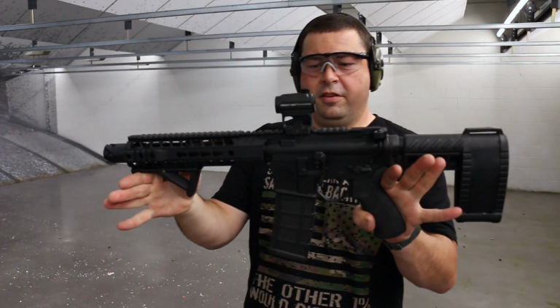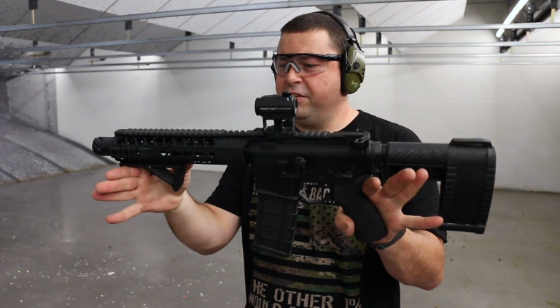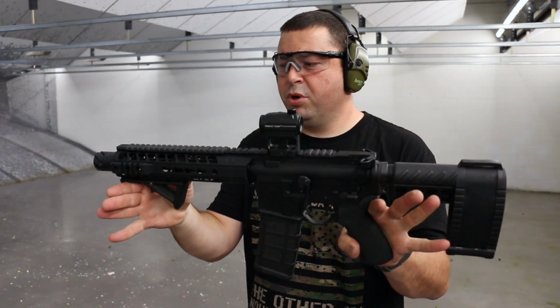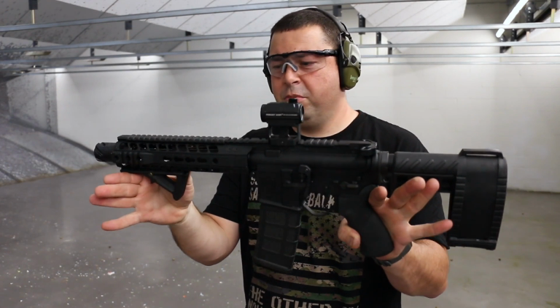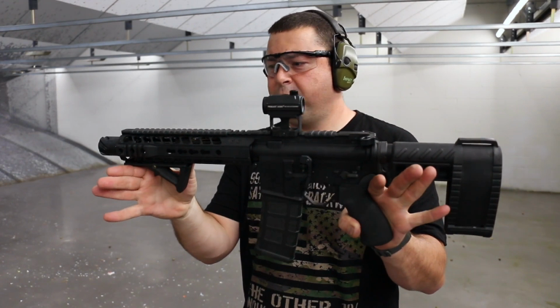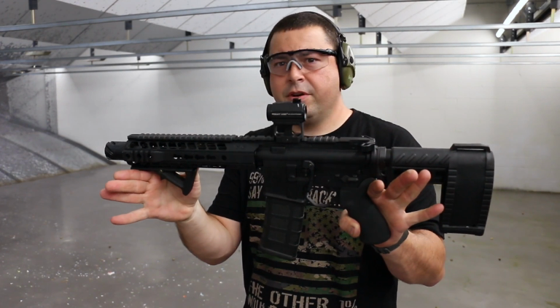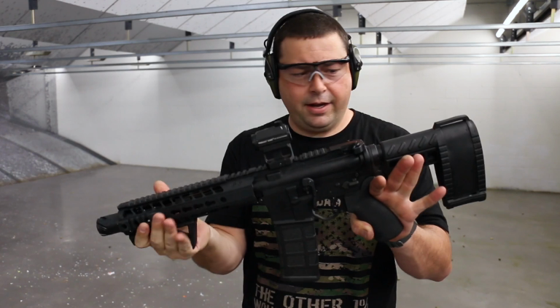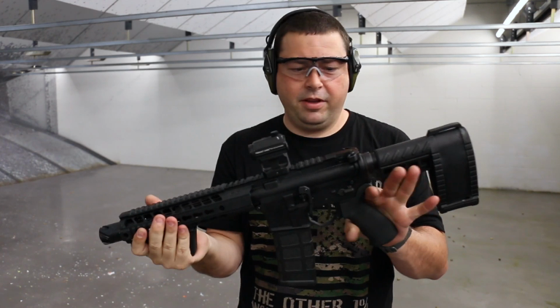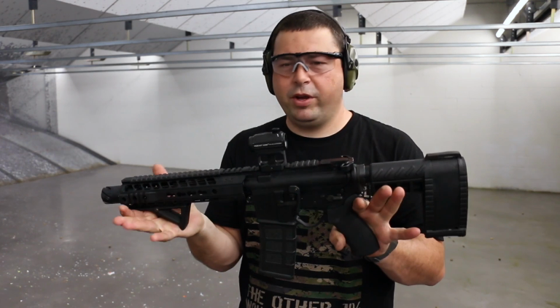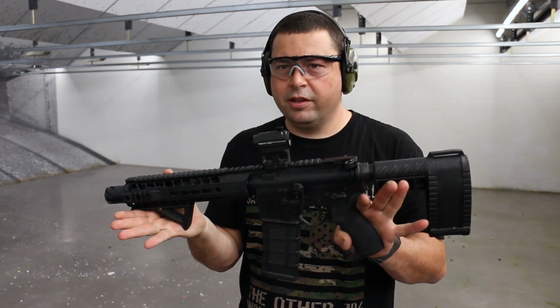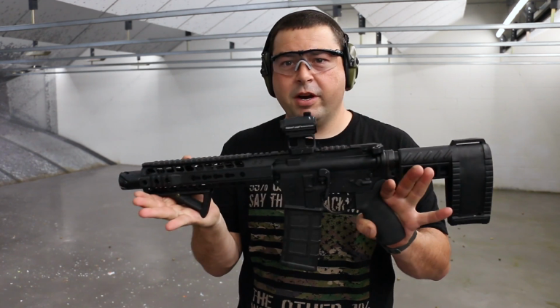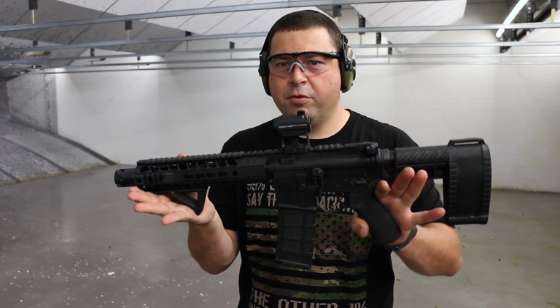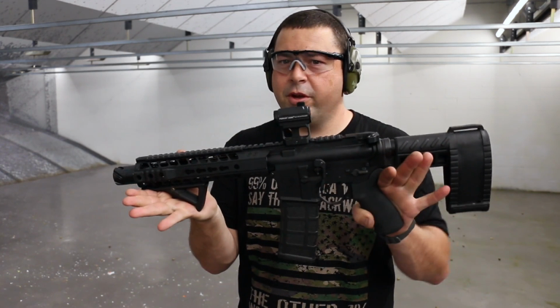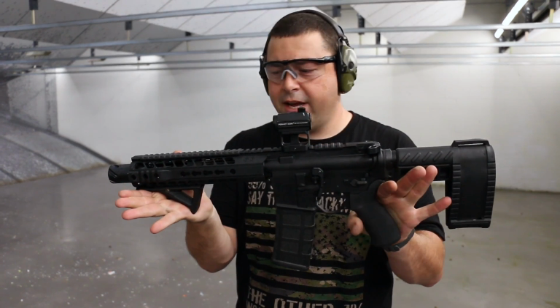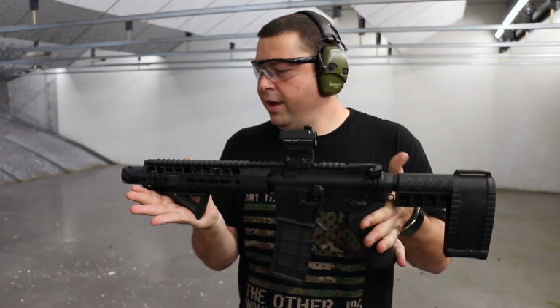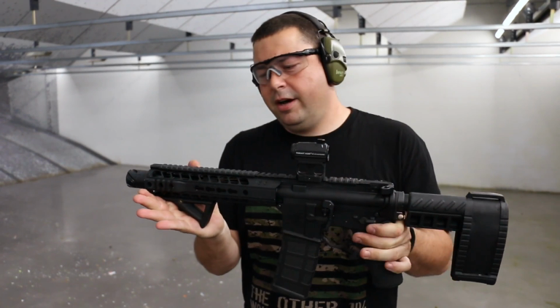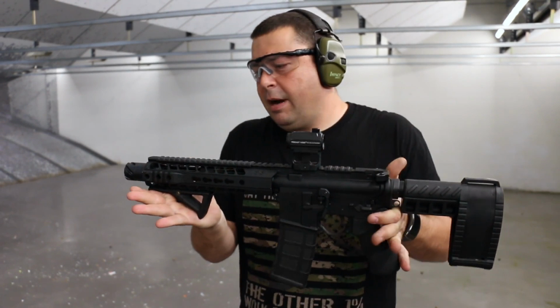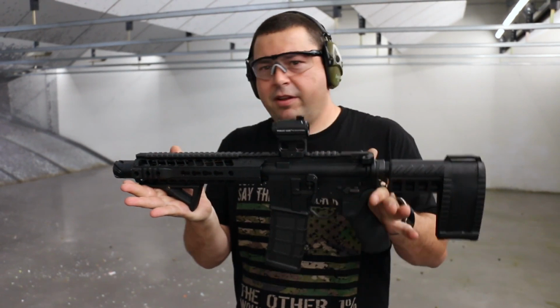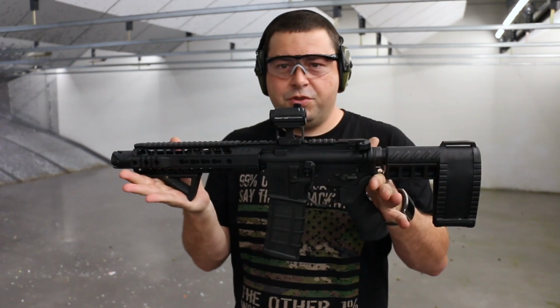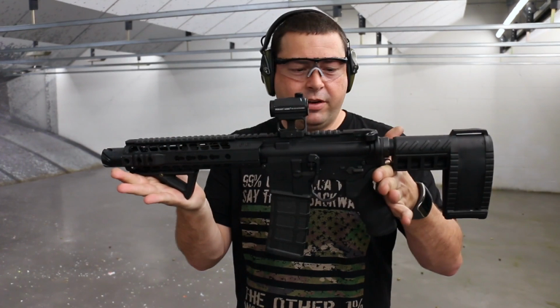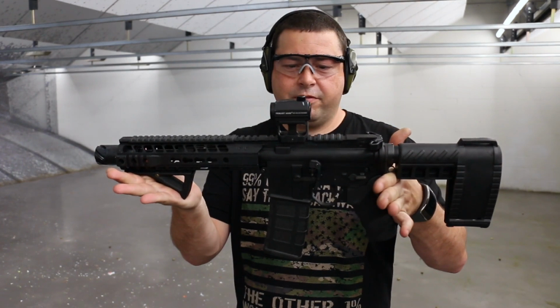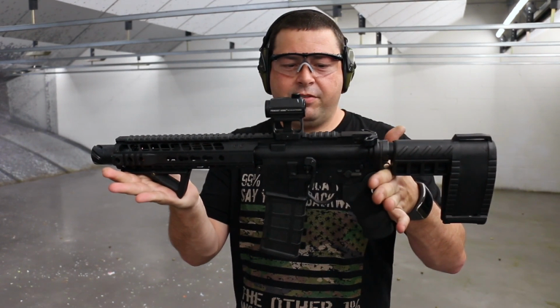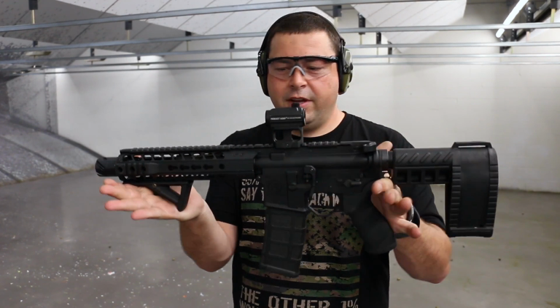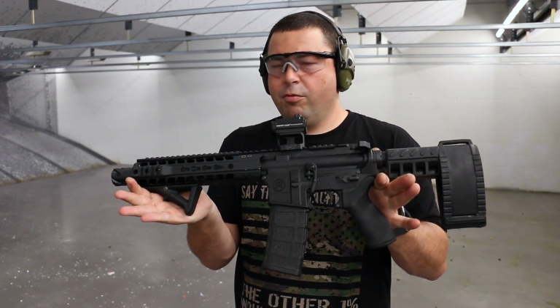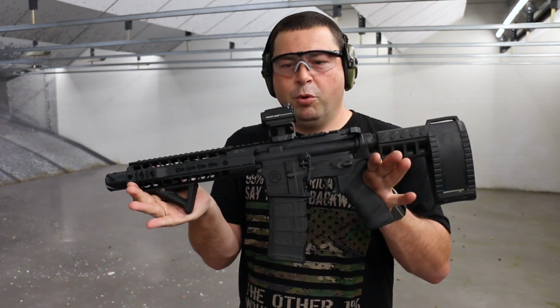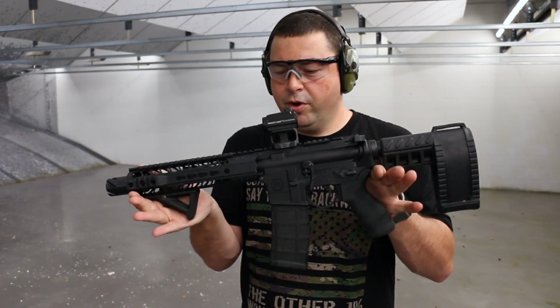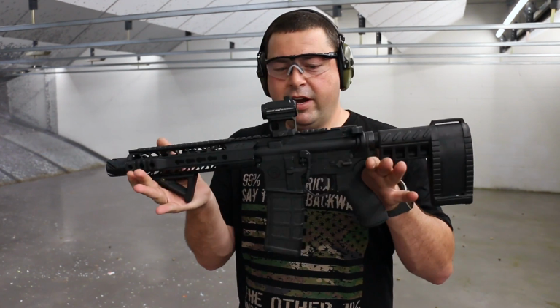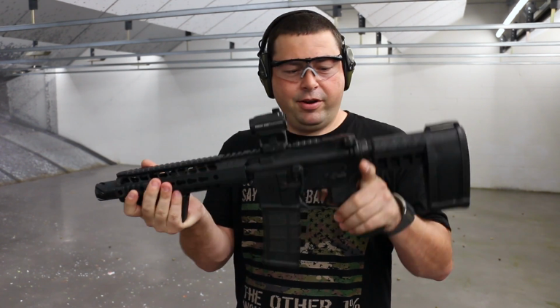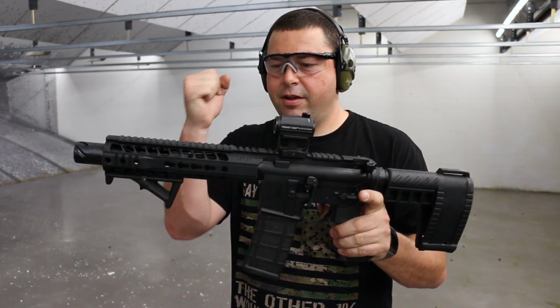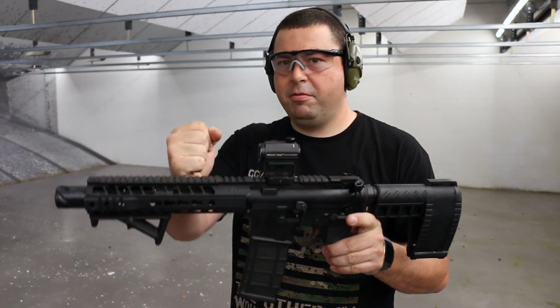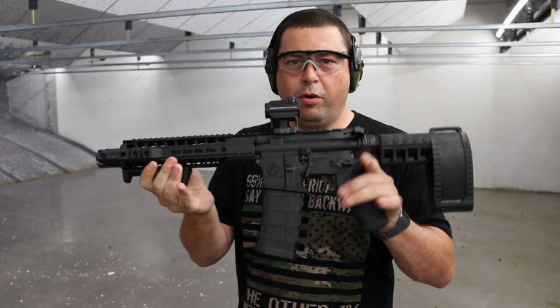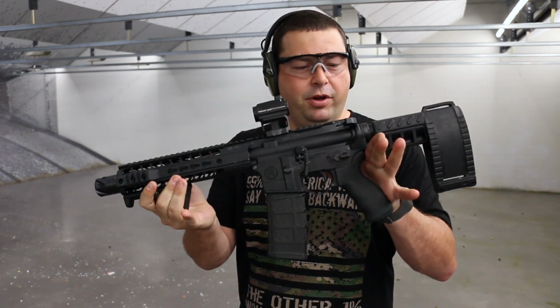This thing actually doesn't put out too much gas pressure. The recoil on this is very manageable for a 300 blackout — I would say it feels just about as good as a 5.56. Really smooth shooter. Very accurate. Well-built gun.